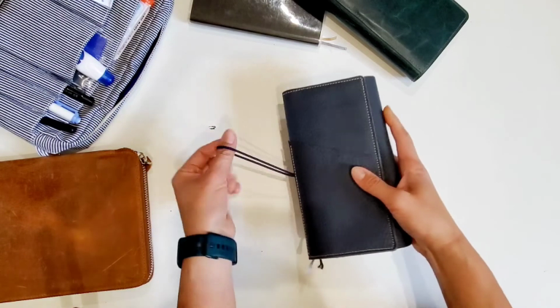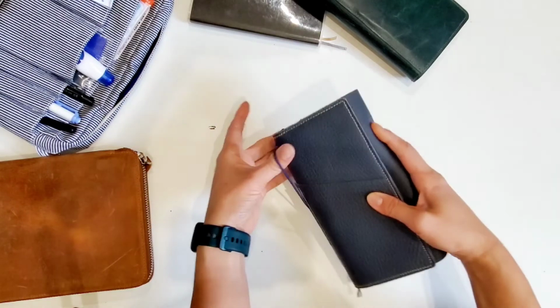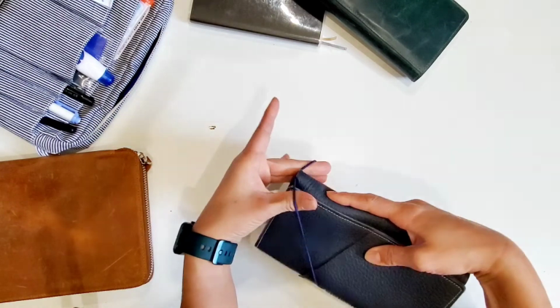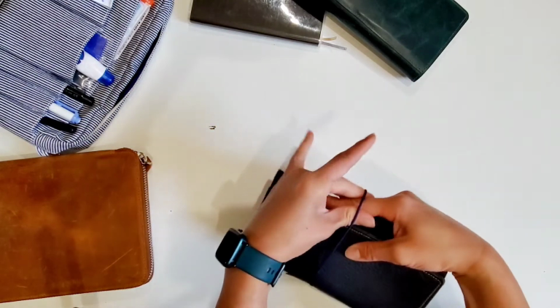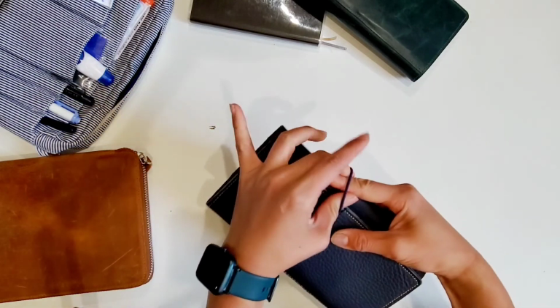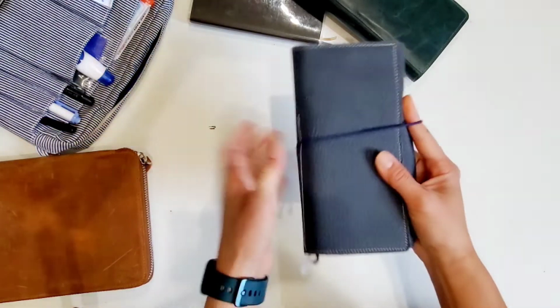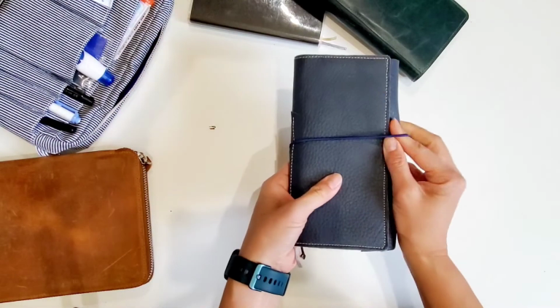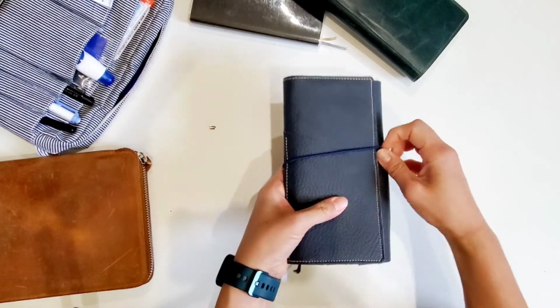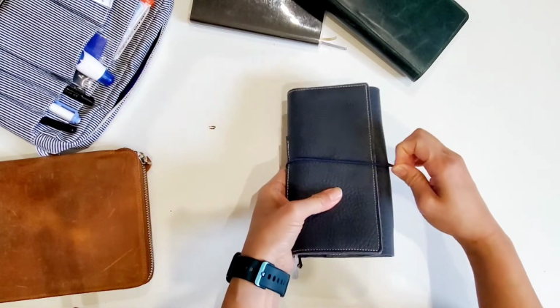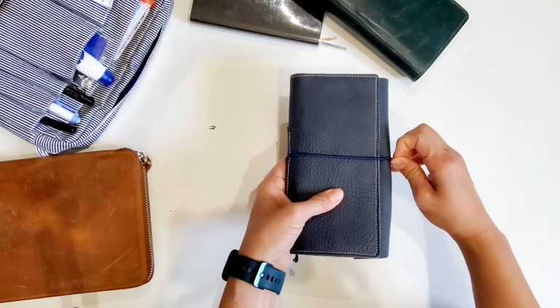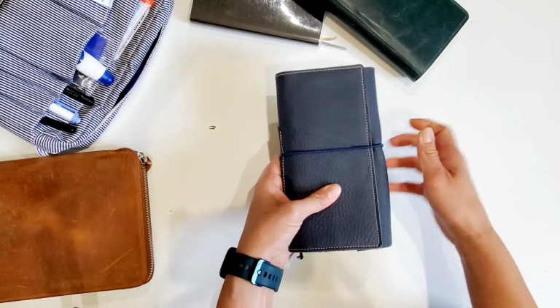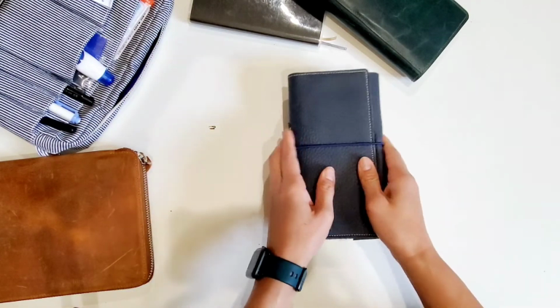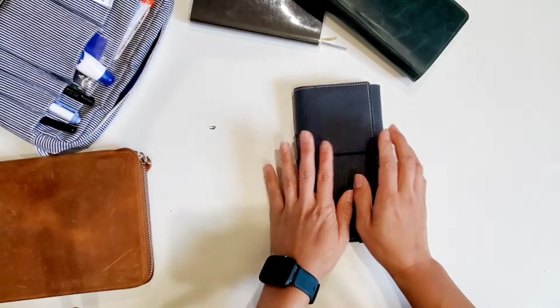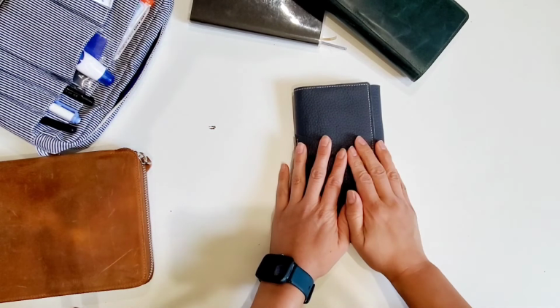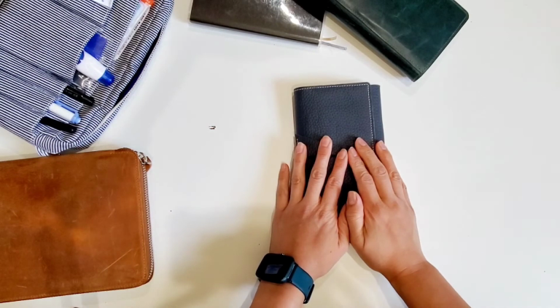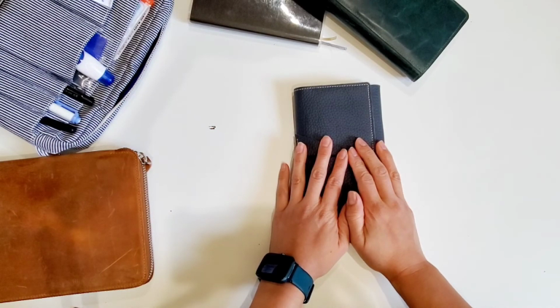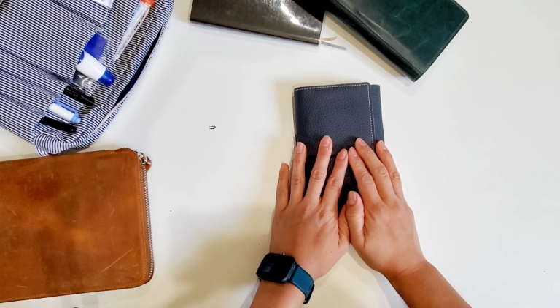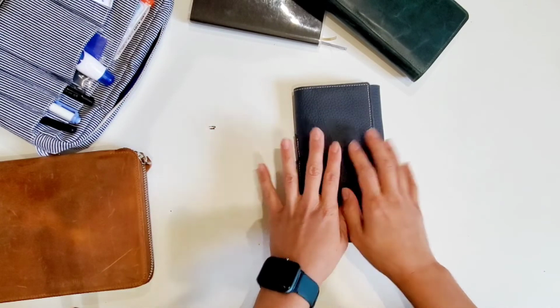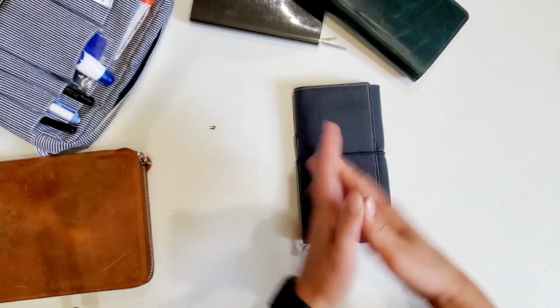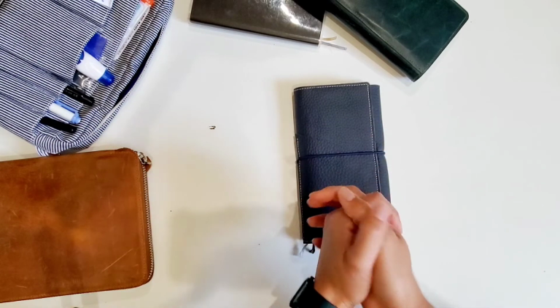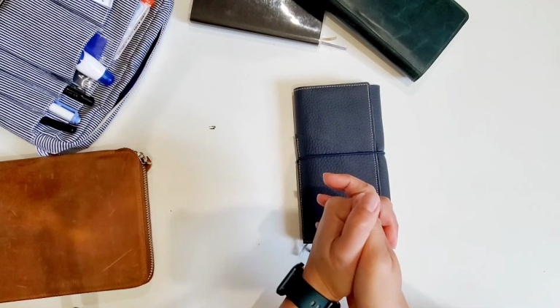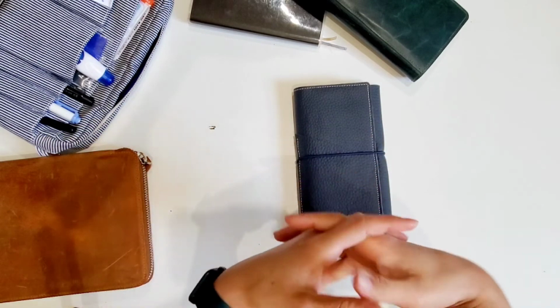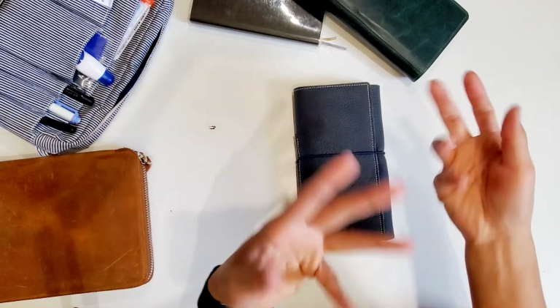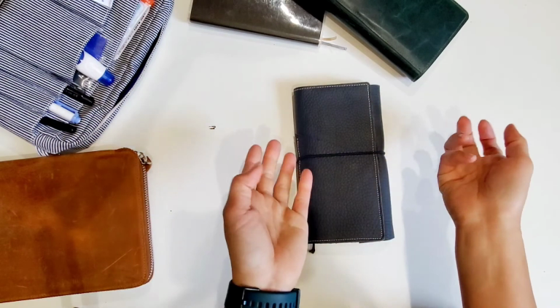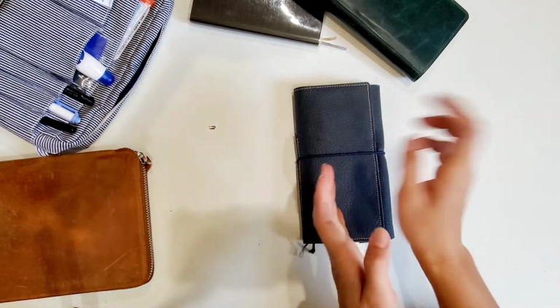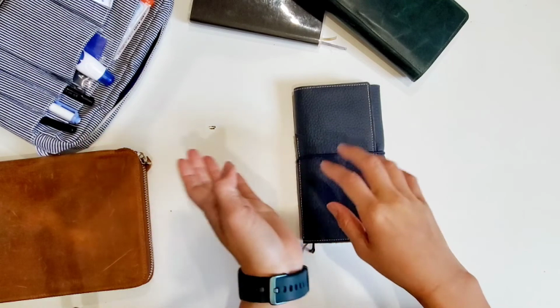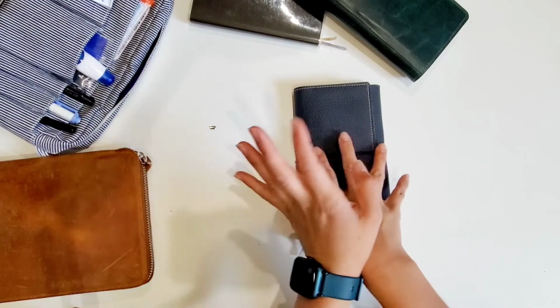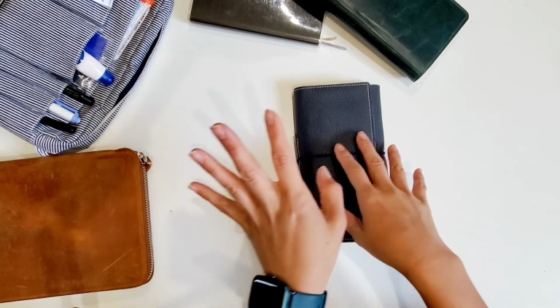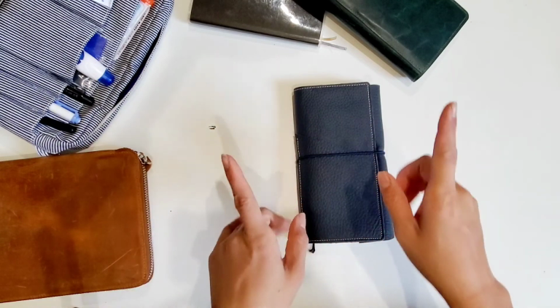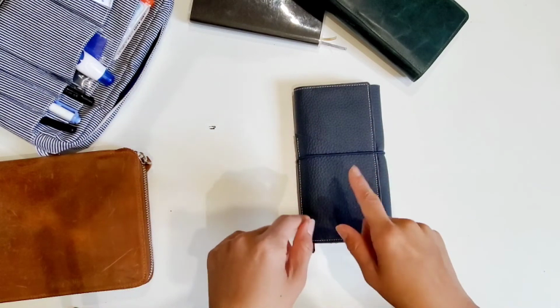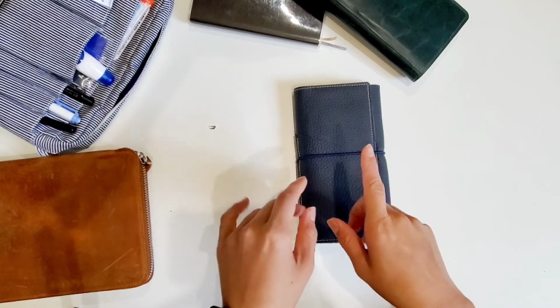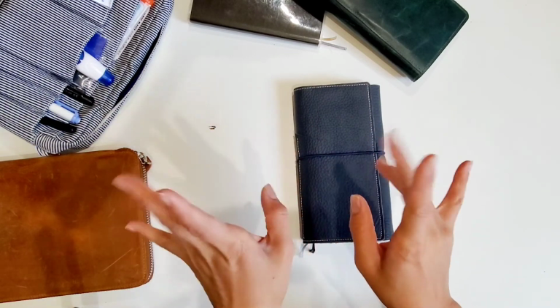So that's how I used all of my journals and life books in the month of April. Let me know in the comments if you have any questions about the things I've been using or my system. I'll catch you in the next video — bye!